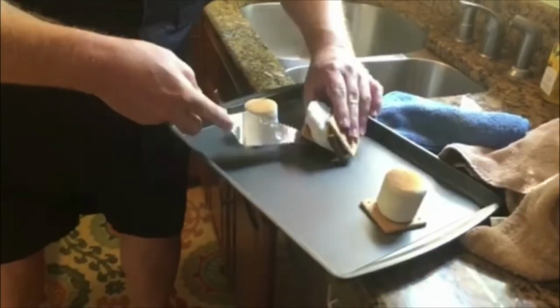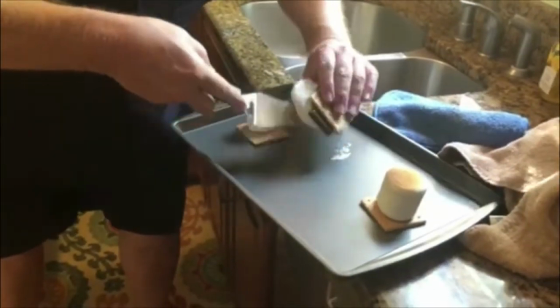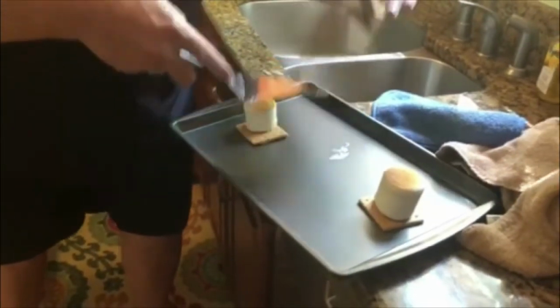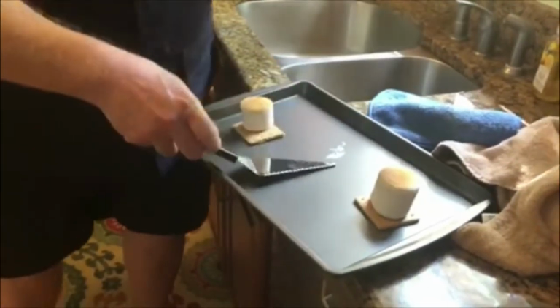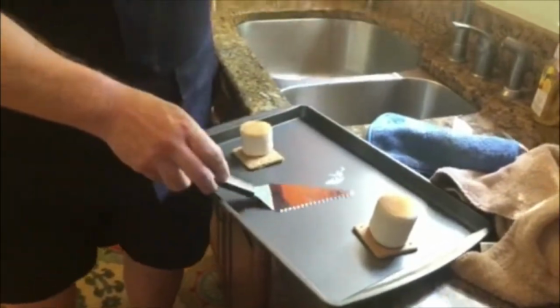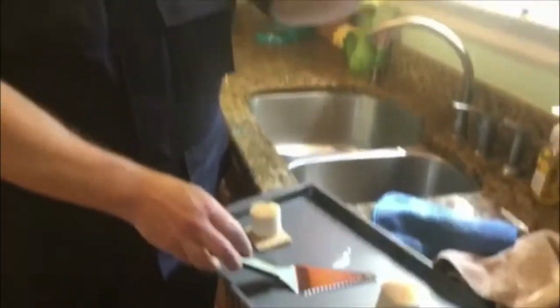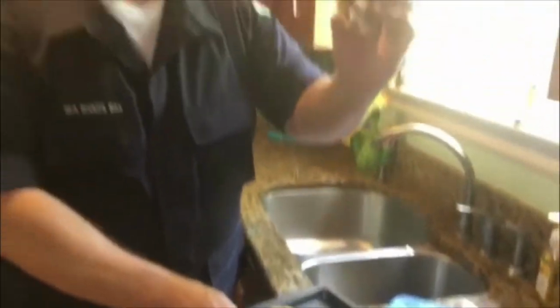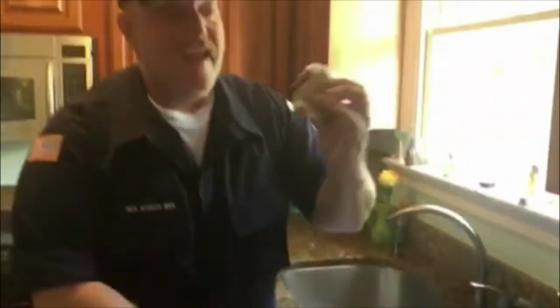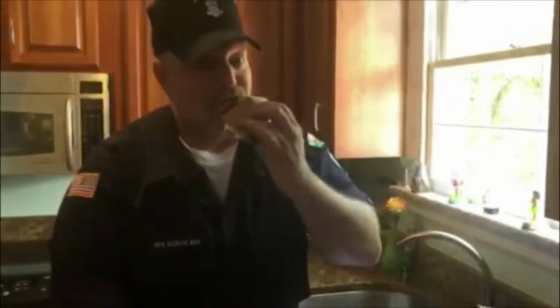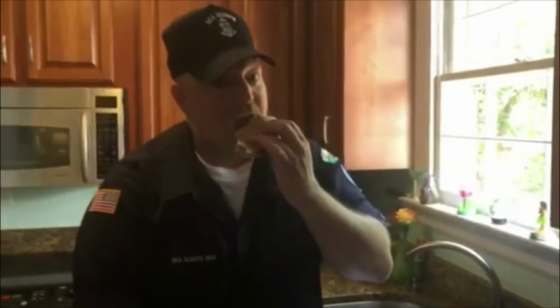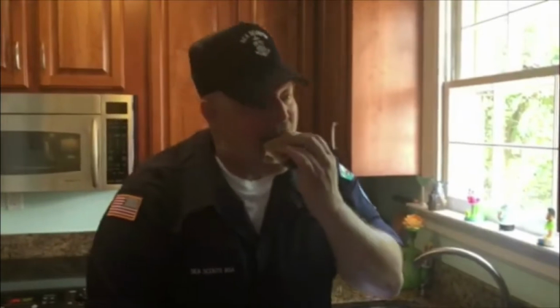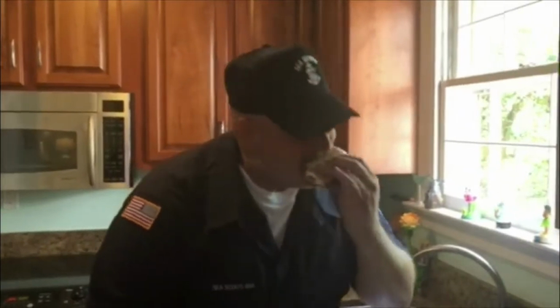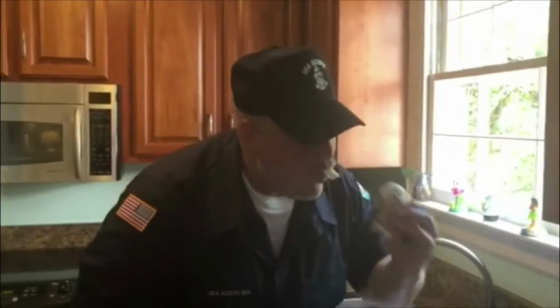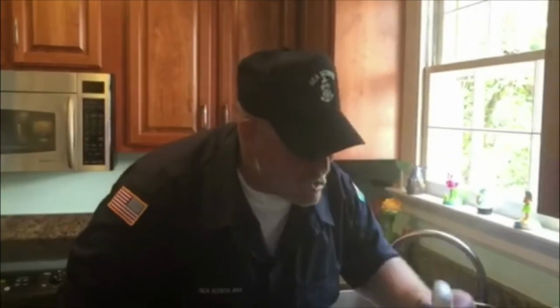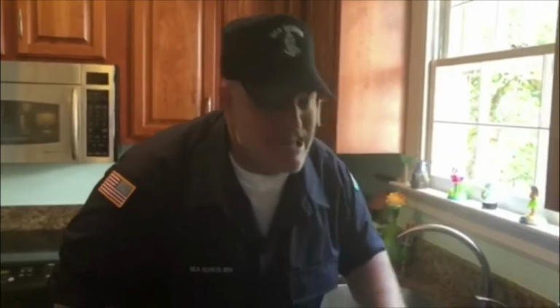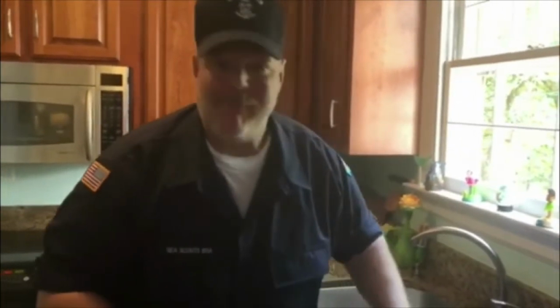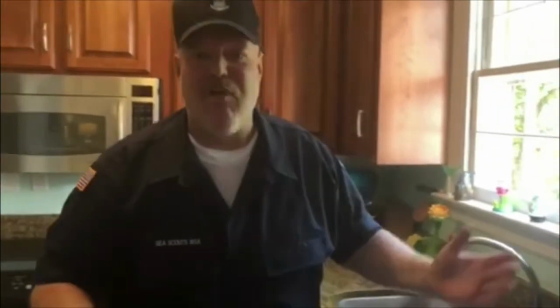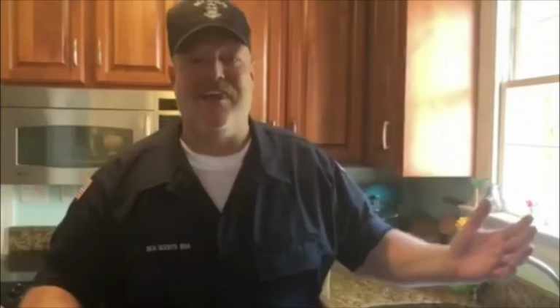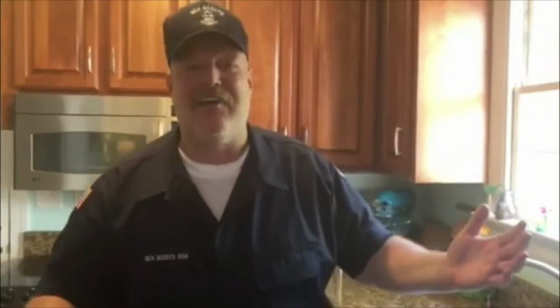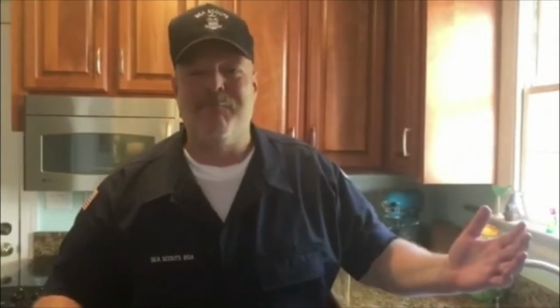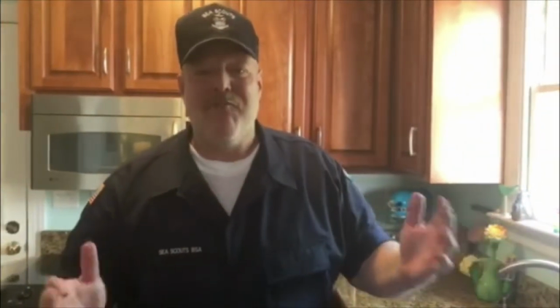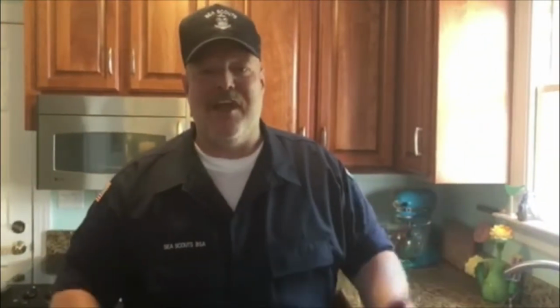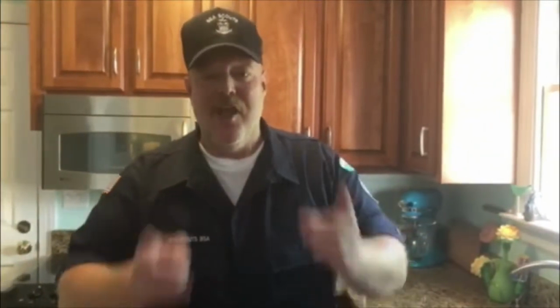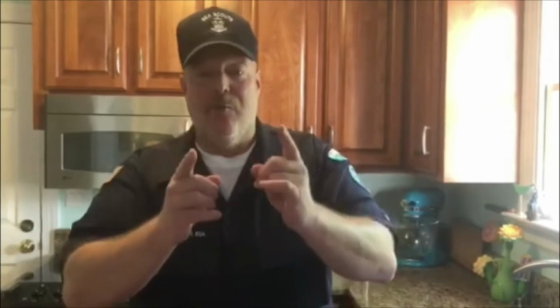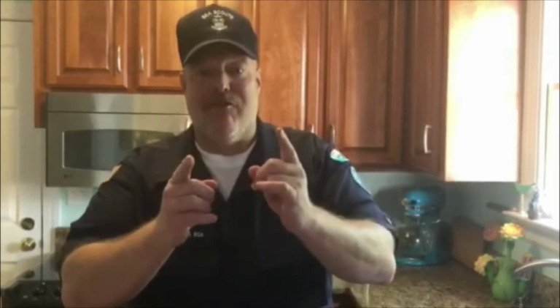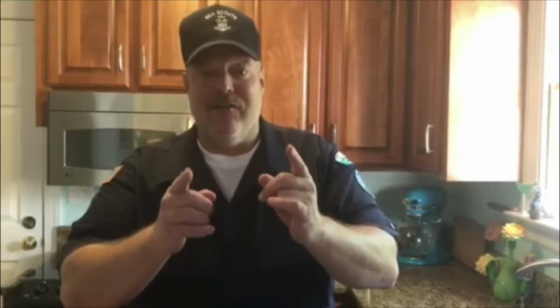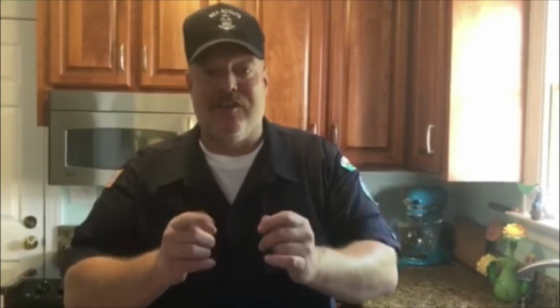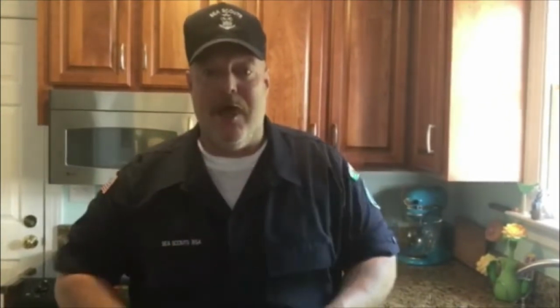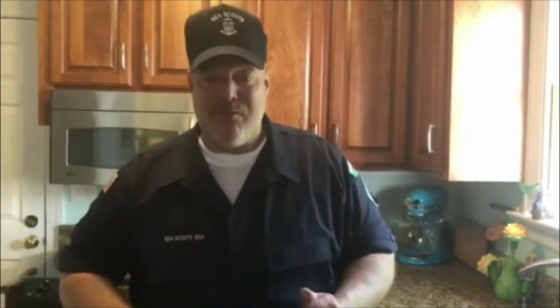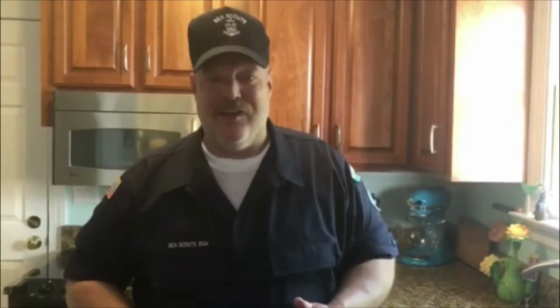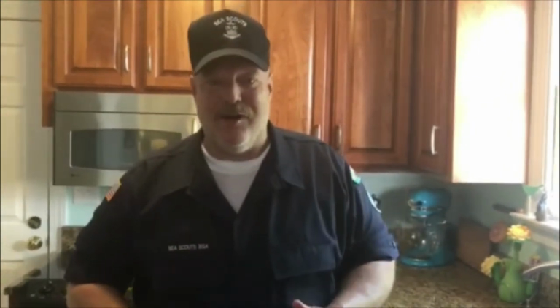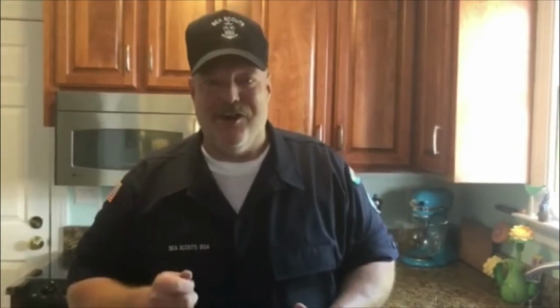Just like from the campfire — perfectly messy and great. Fantastic! Hope you have a great evening. Sleep well. We'll see you in the morning. Good night.